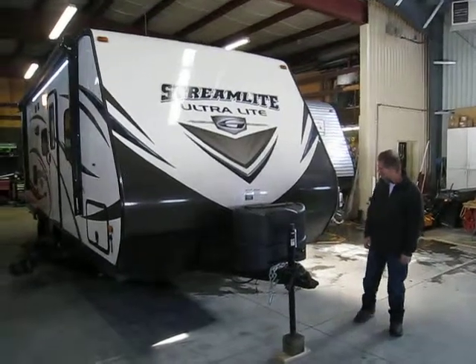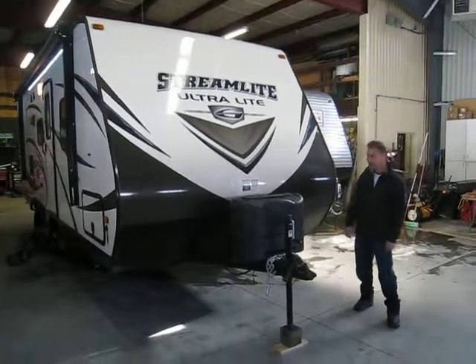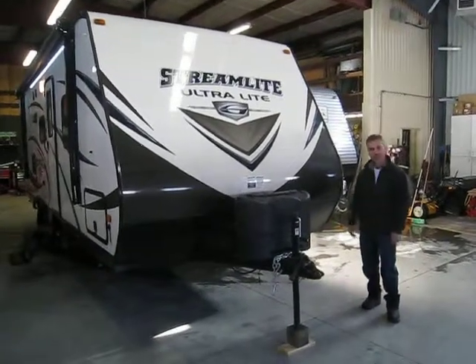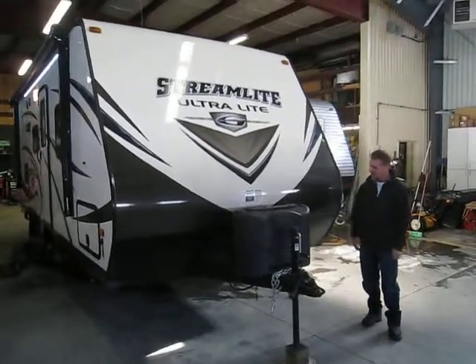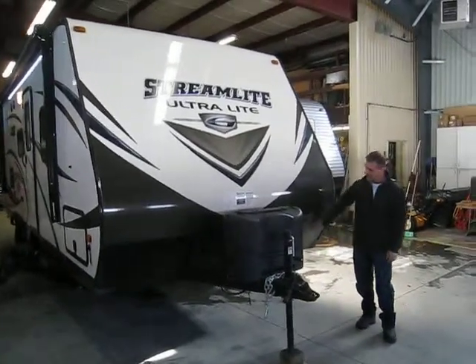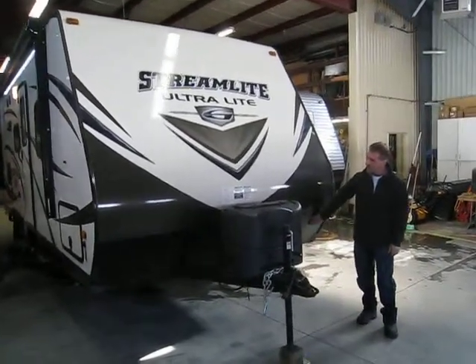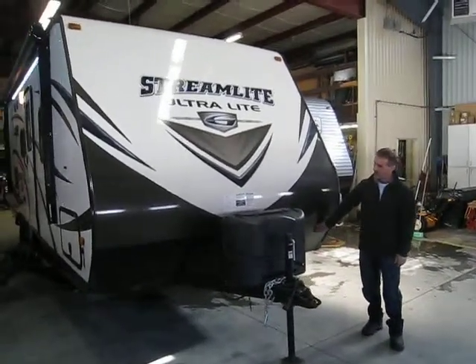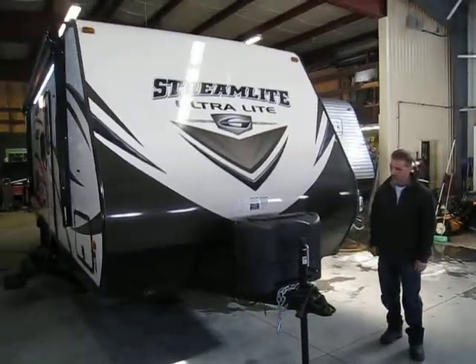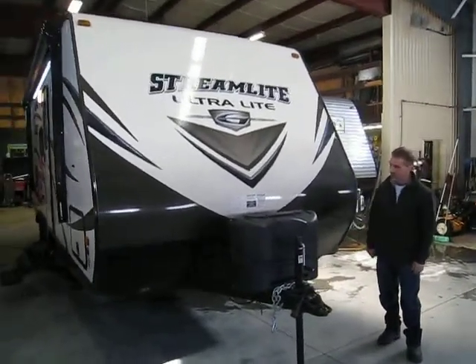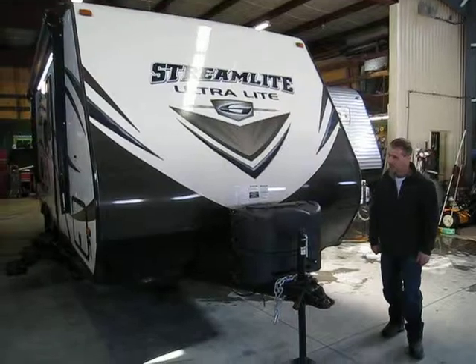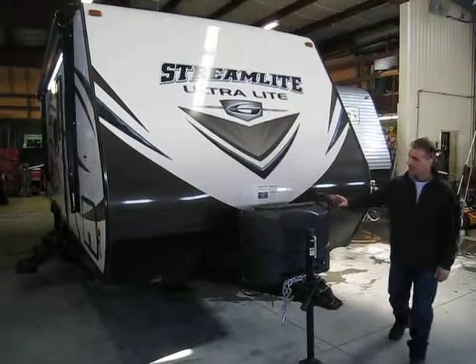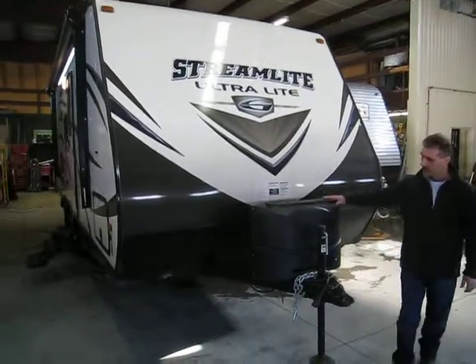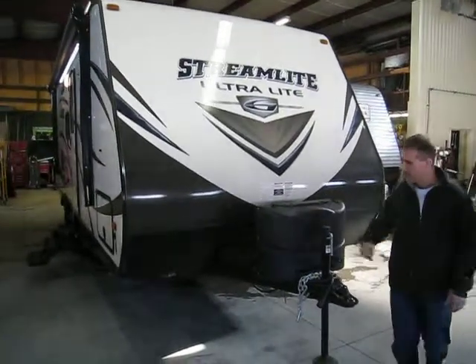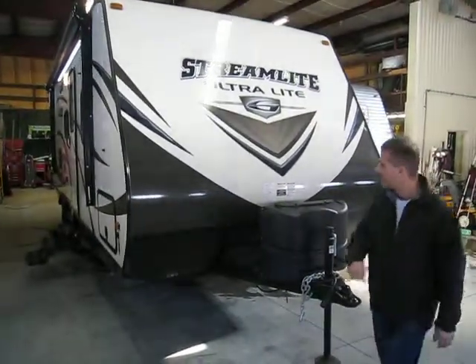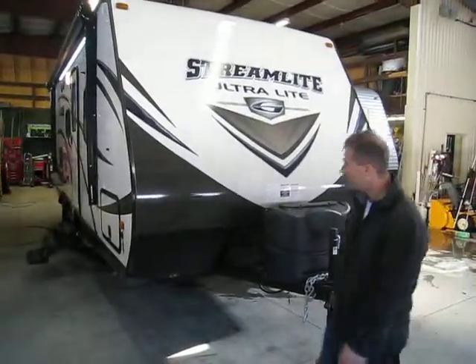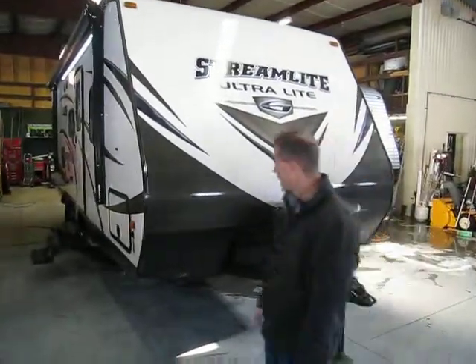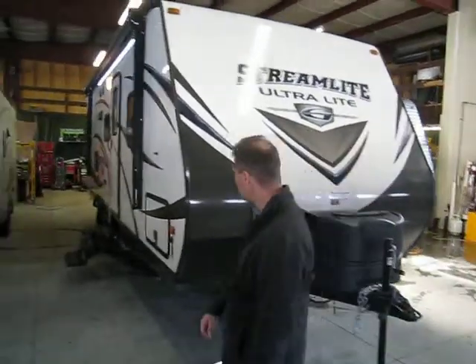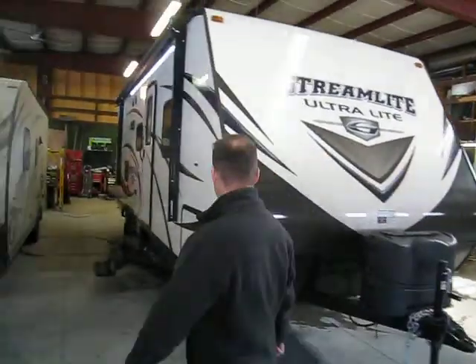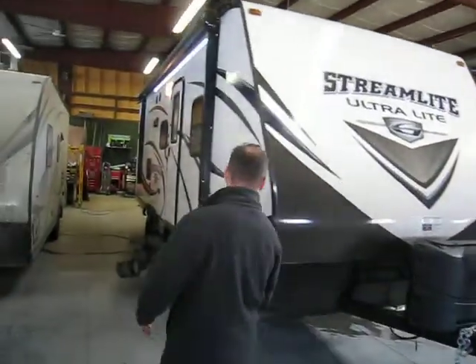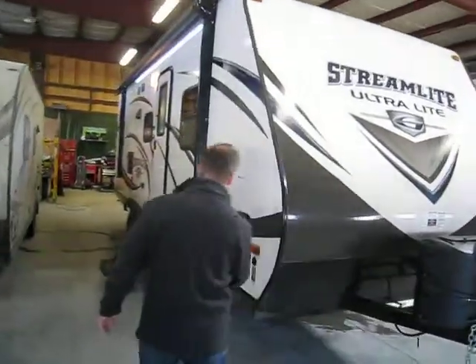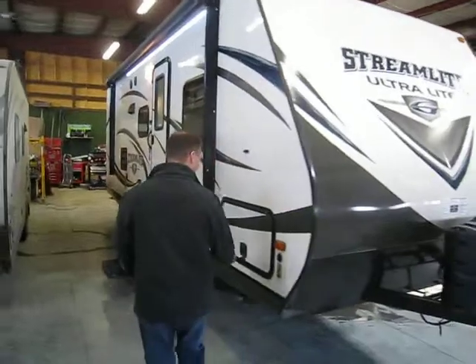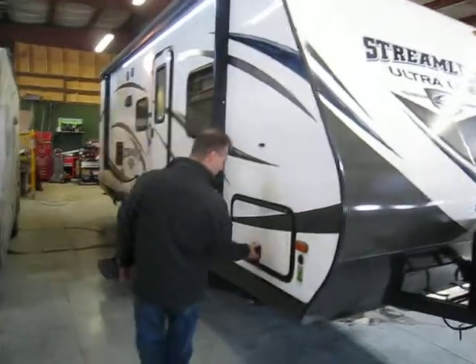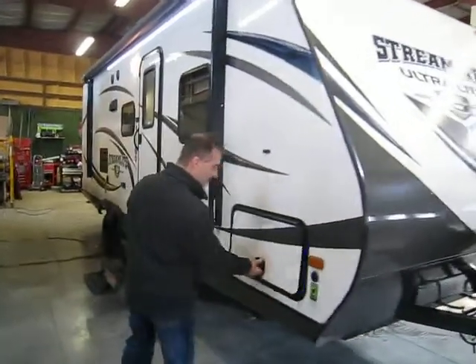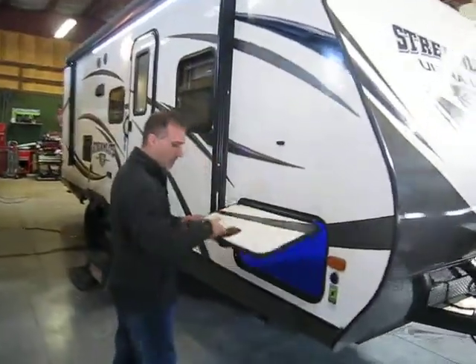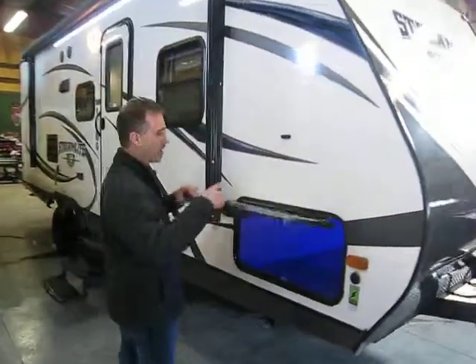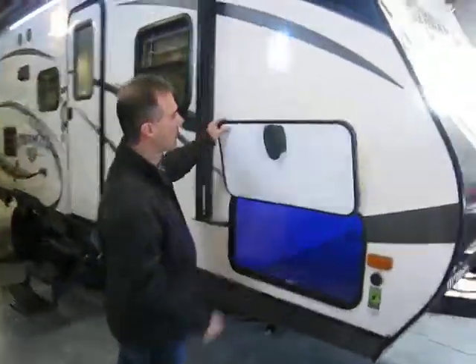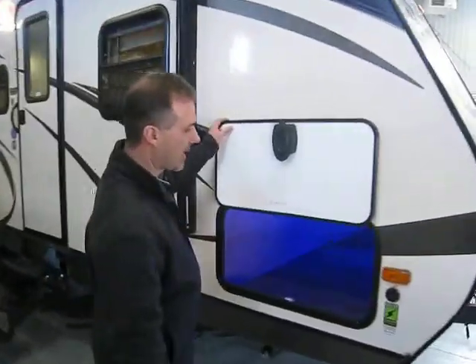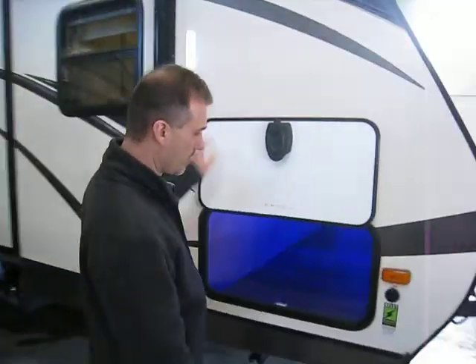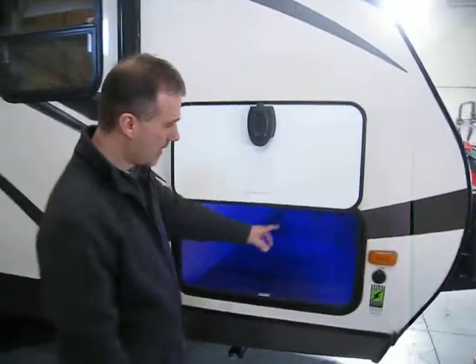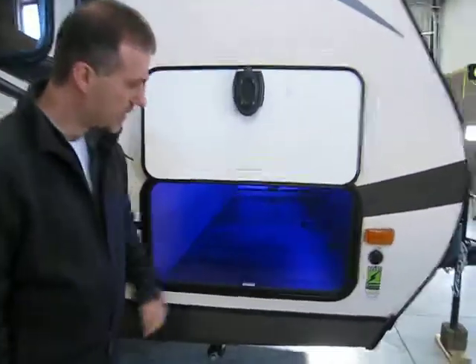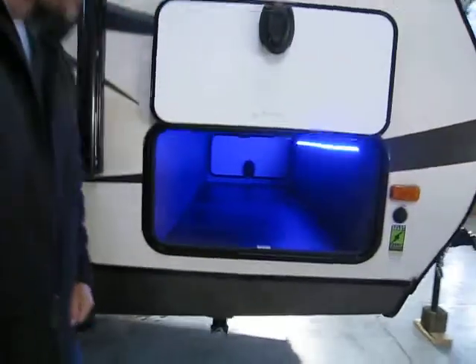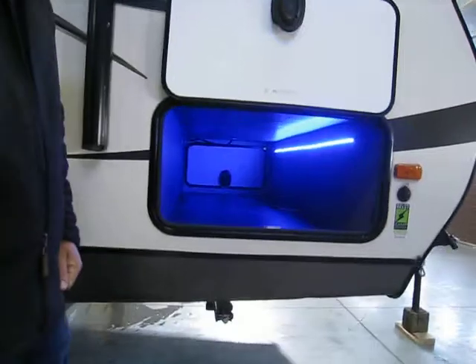Now let's tour the outside. We have a nice stone guard at the front, tank cover, slam panels, compartments with a magnetic latch, and LED strip lights on the inside.